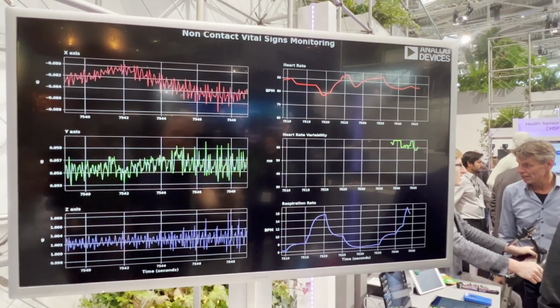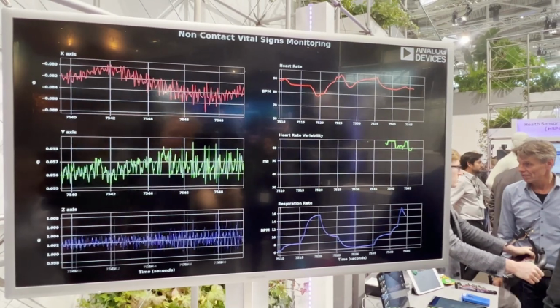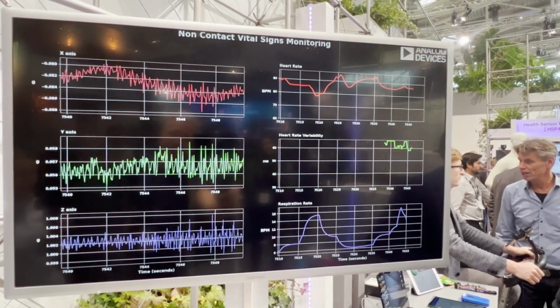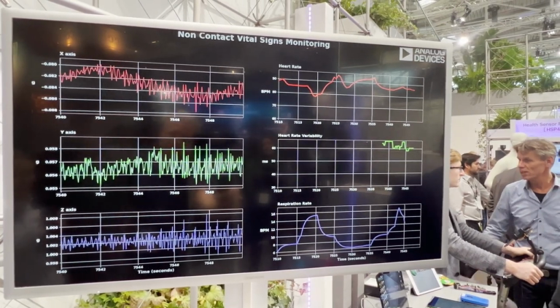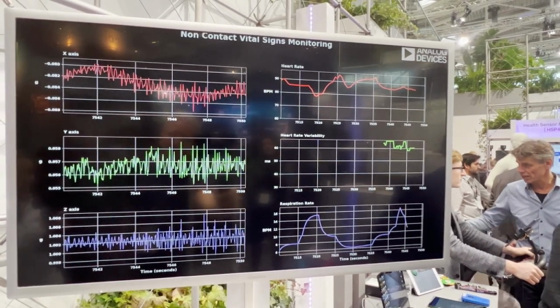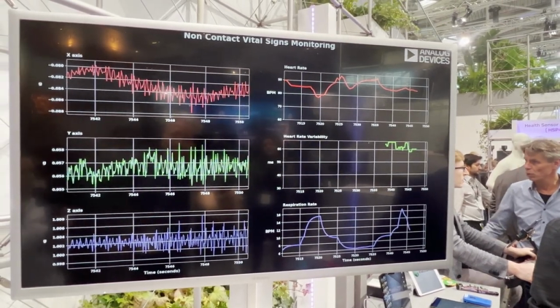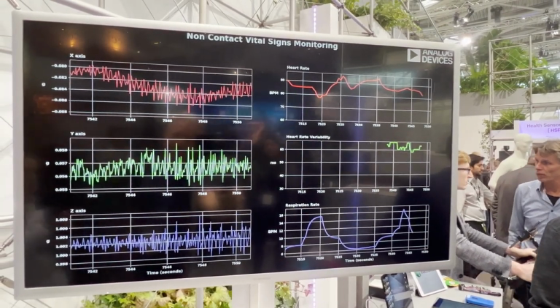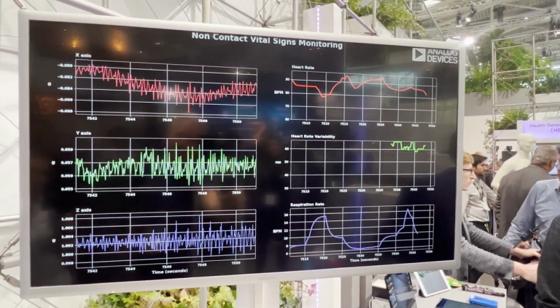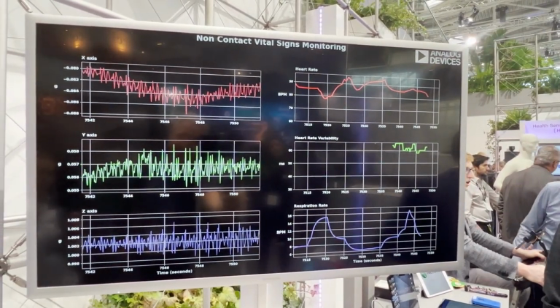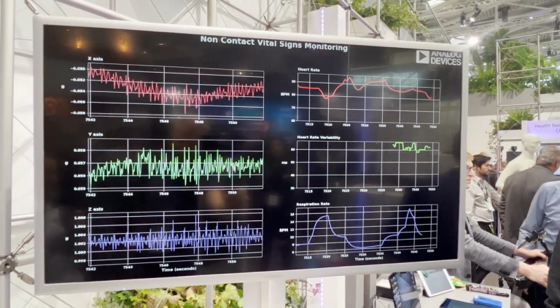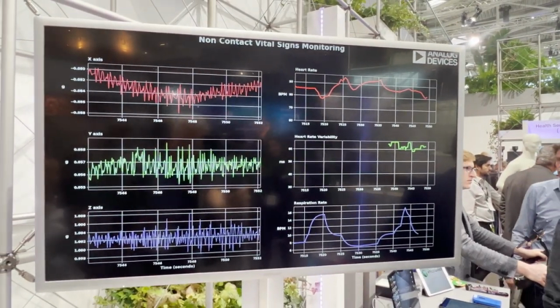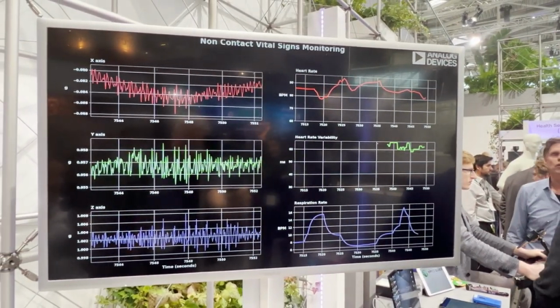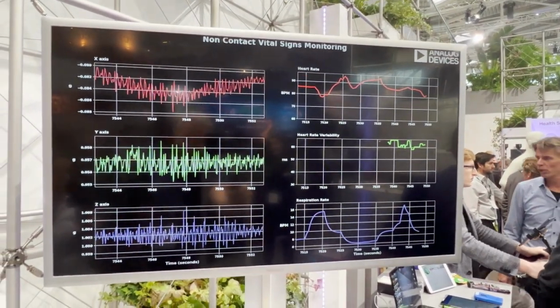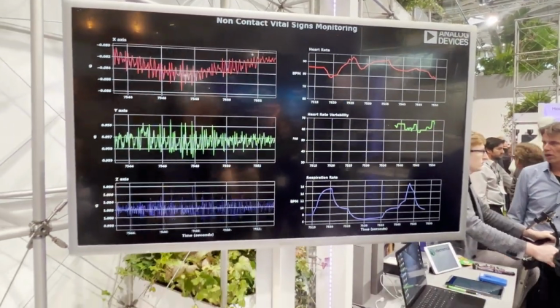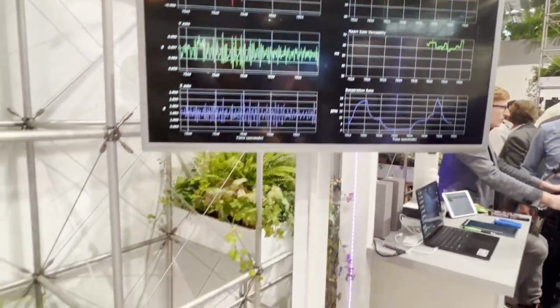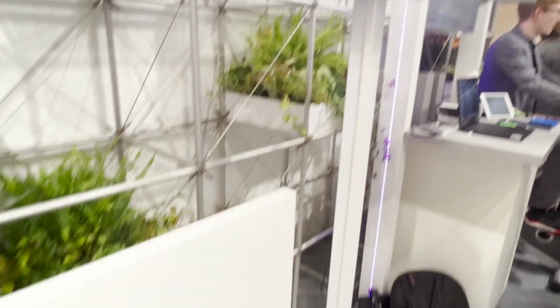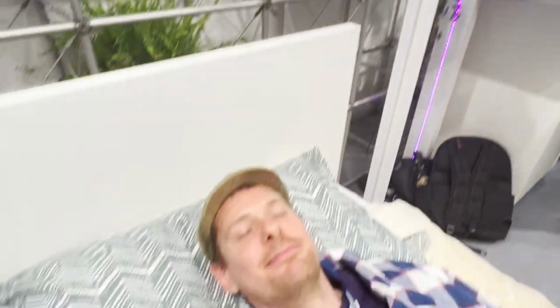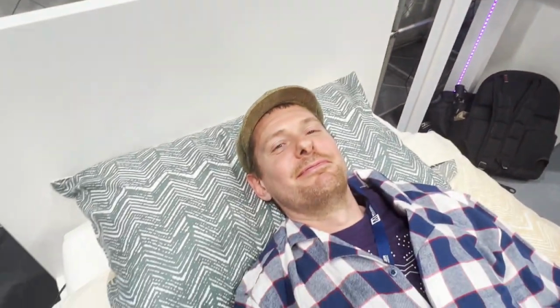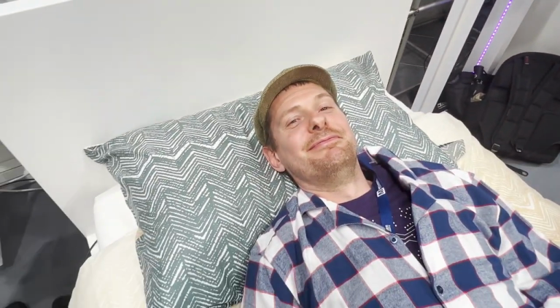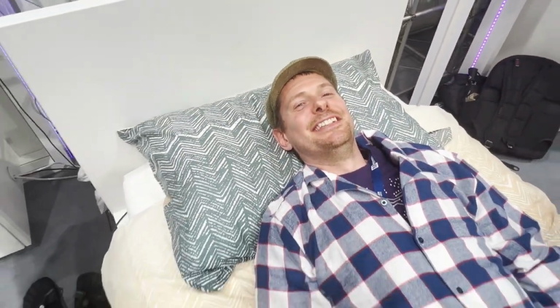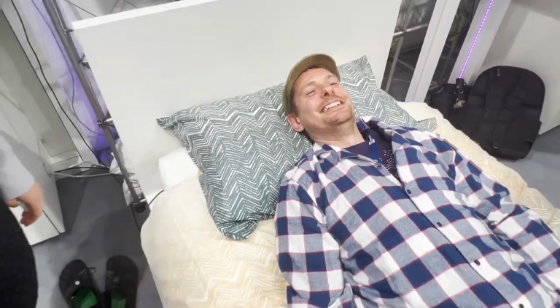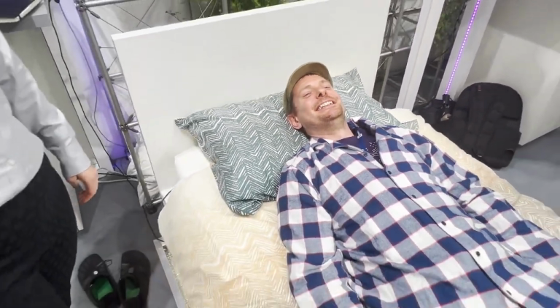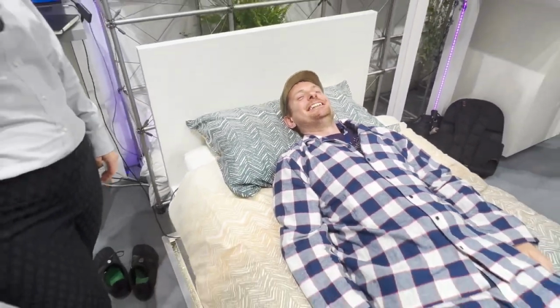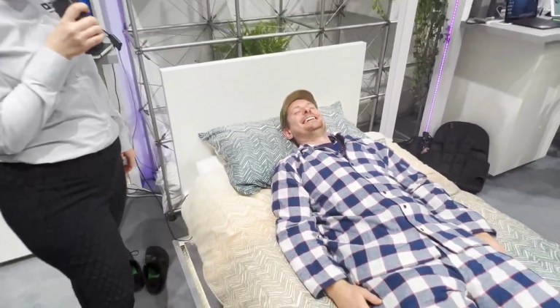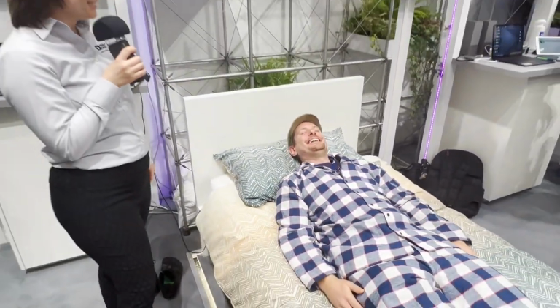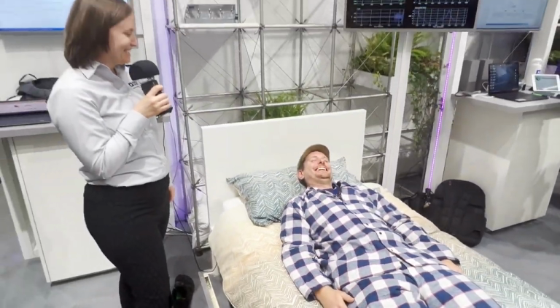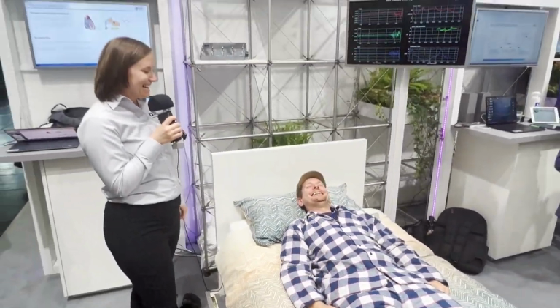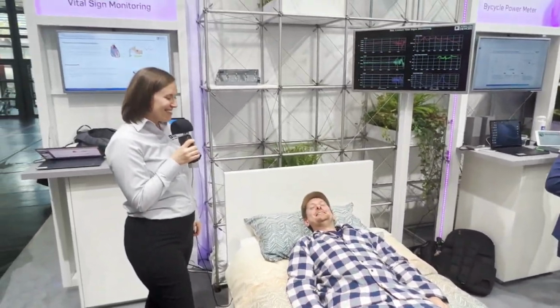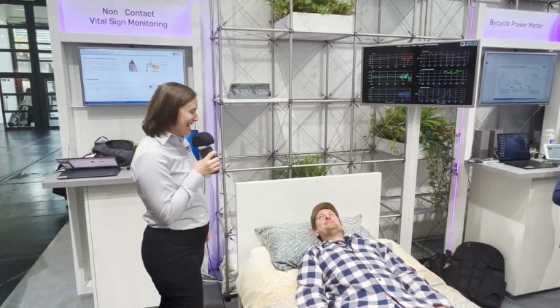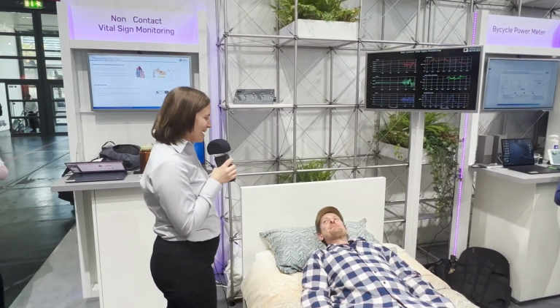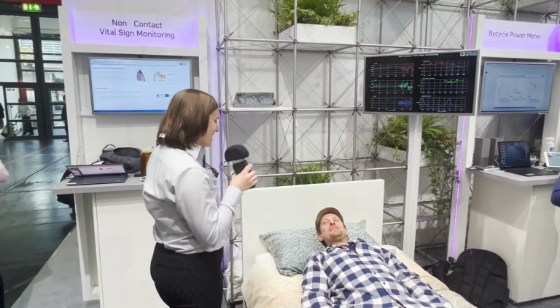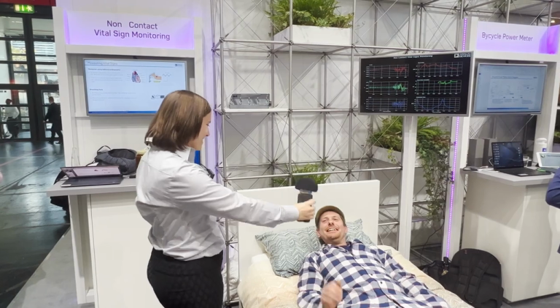Your heart rate is well elevated. Being subjected to video is probably a stressful situation — having everyone watch you sleep. Anyway, I'll pass it back to you.